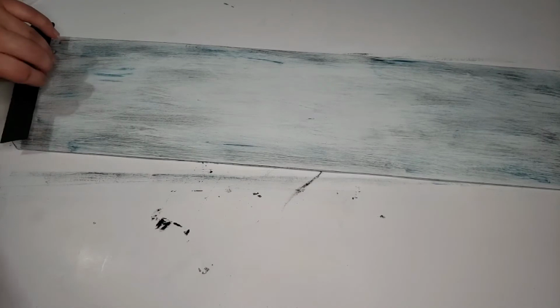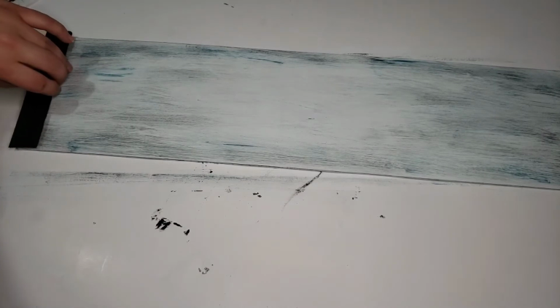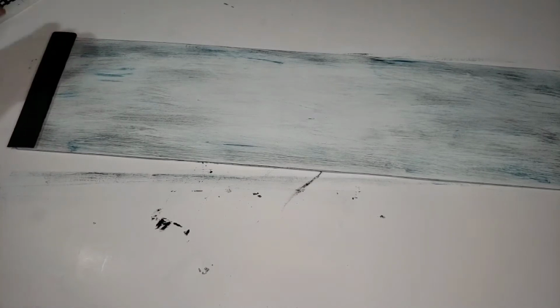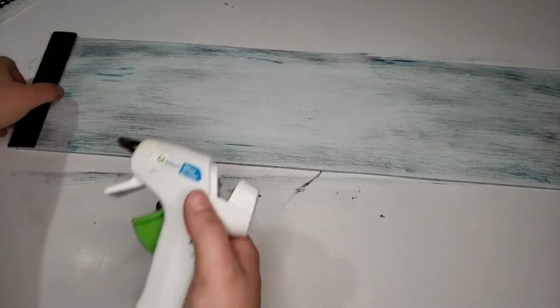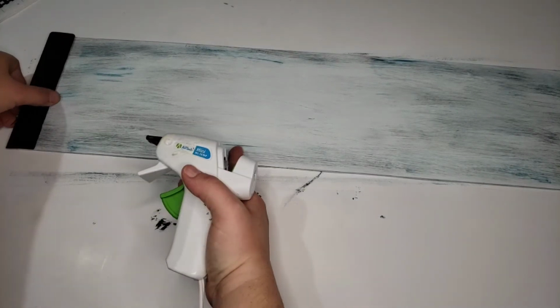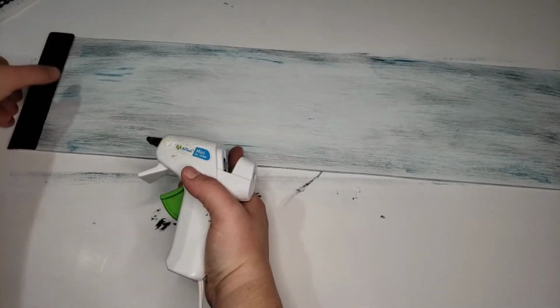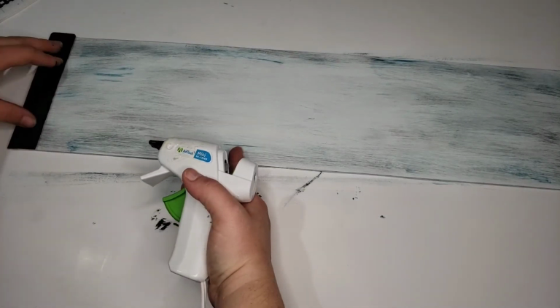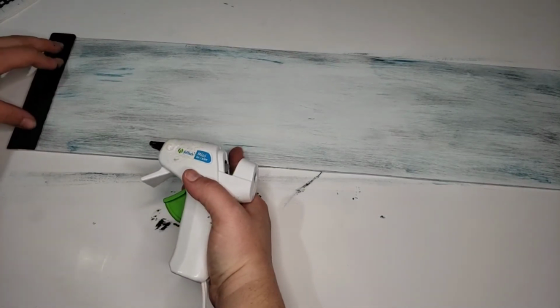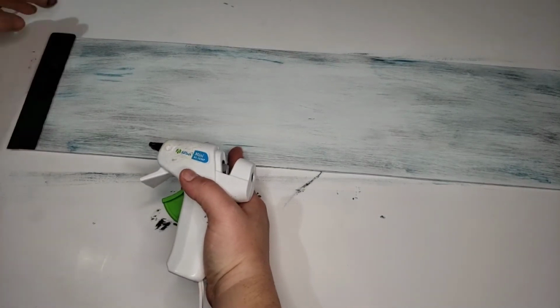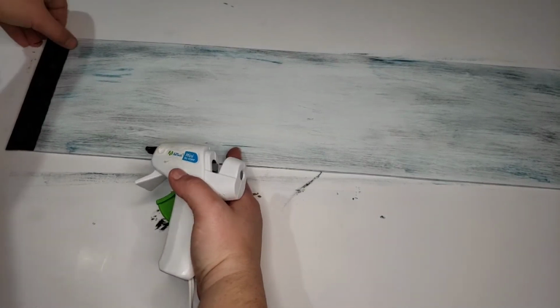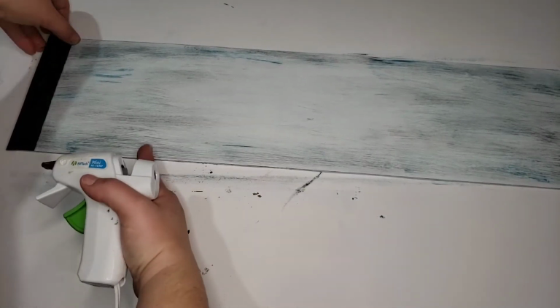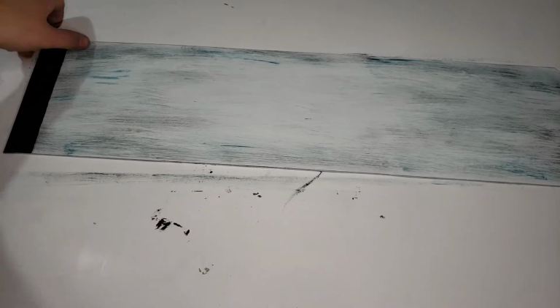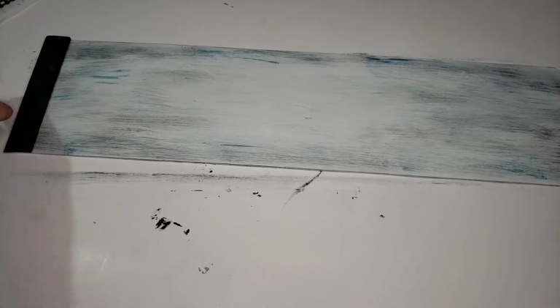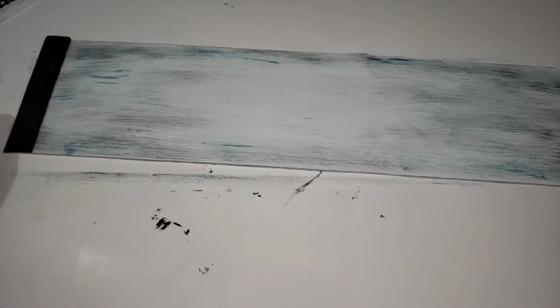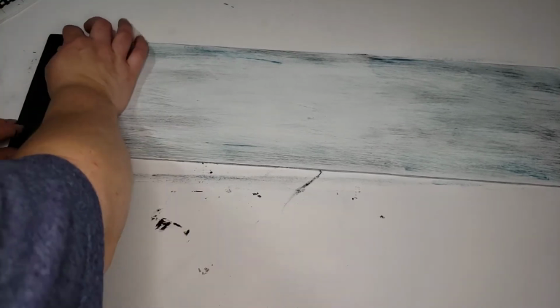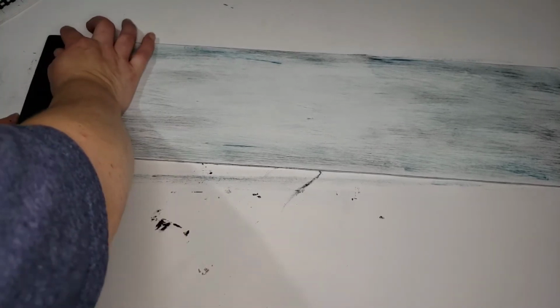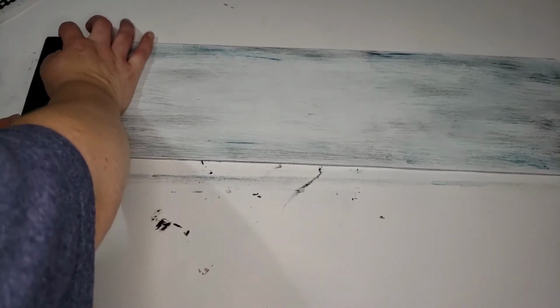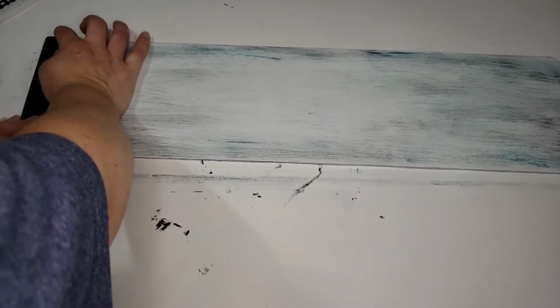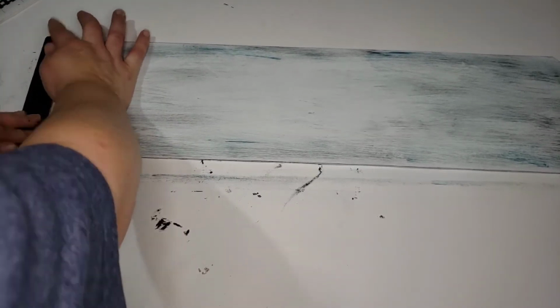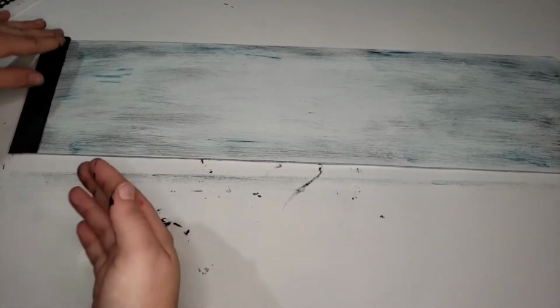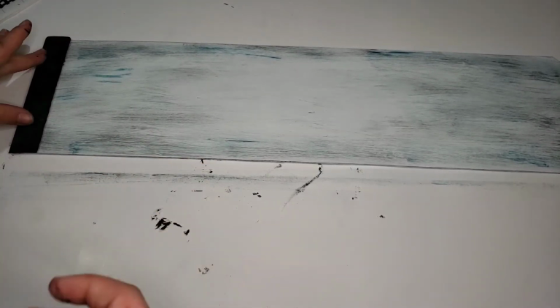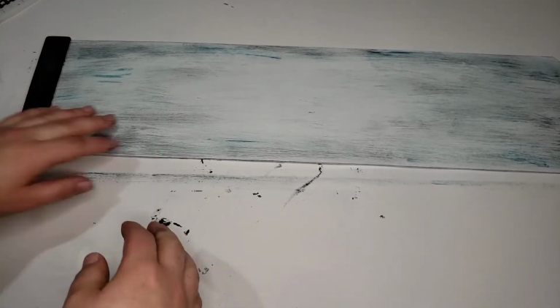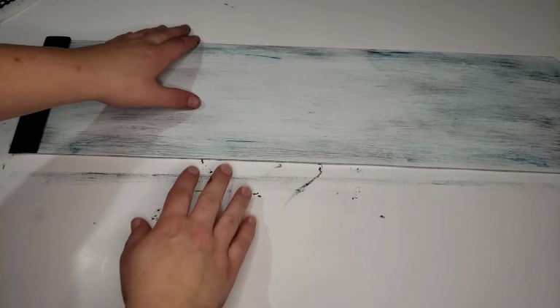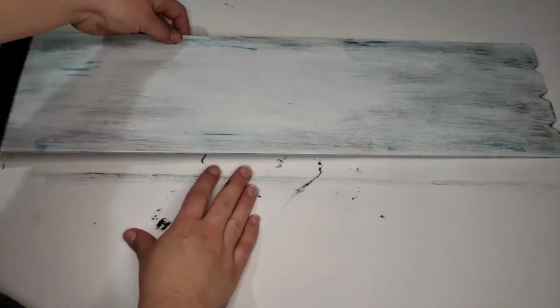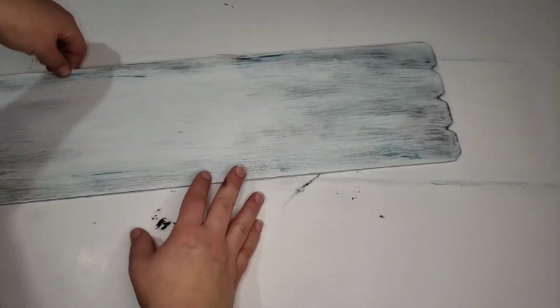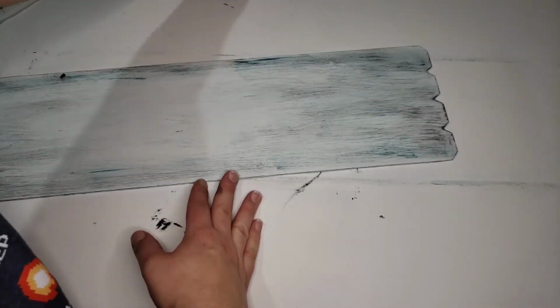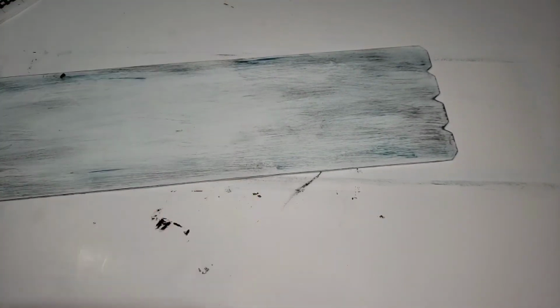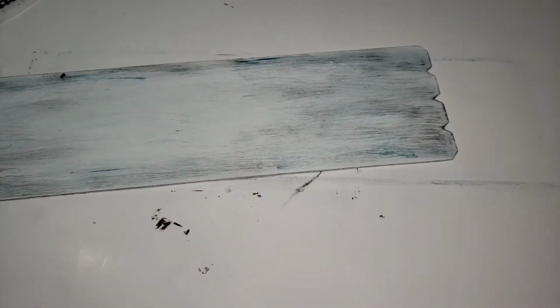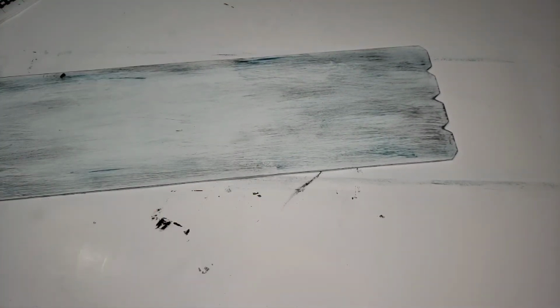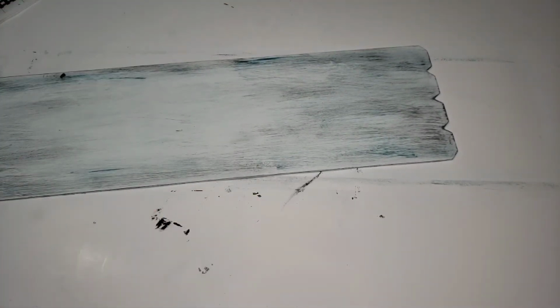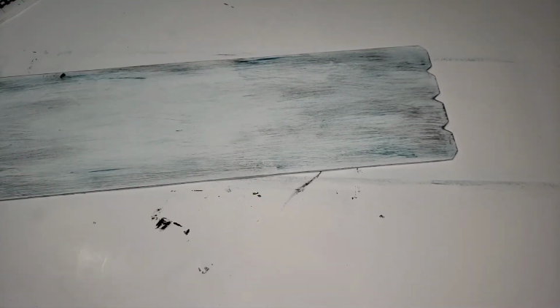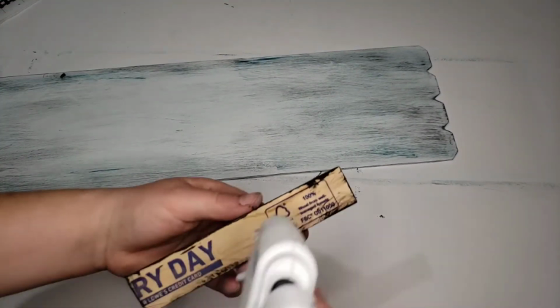Then I just took some hot glue and lined those pieces of wood up with the edges so that they met to the end nice and flush, and I put one on each end. I thought that it gave it a nice little border.